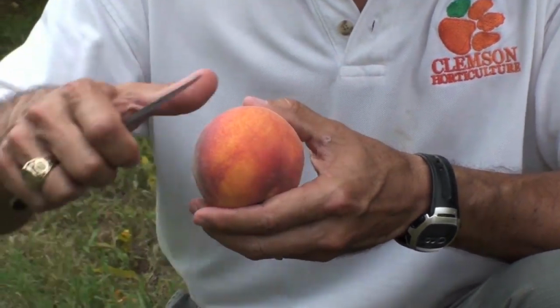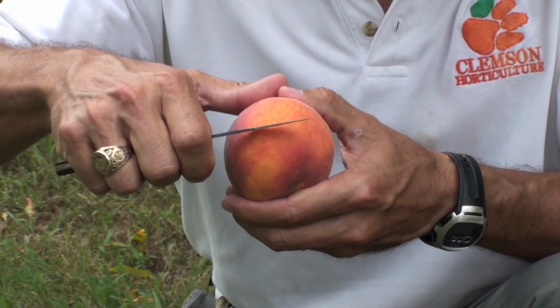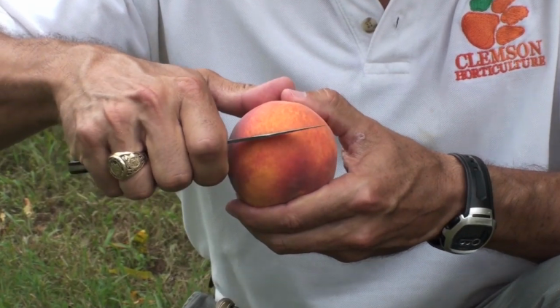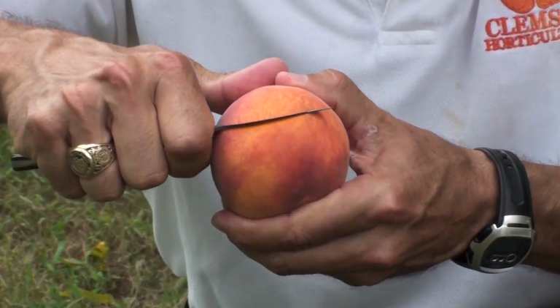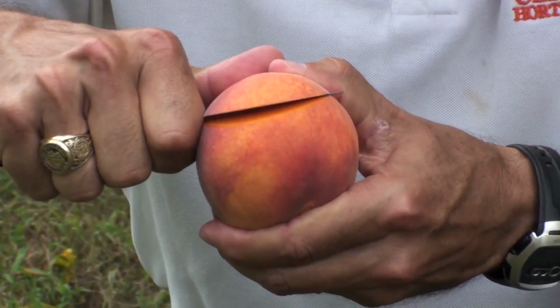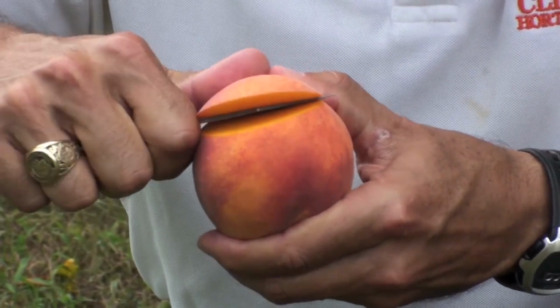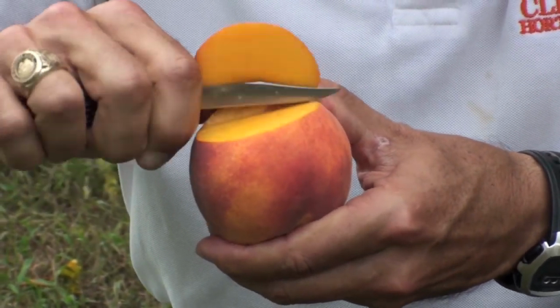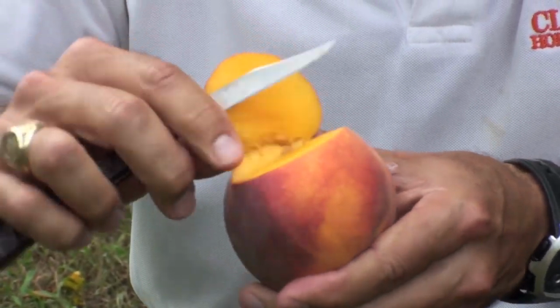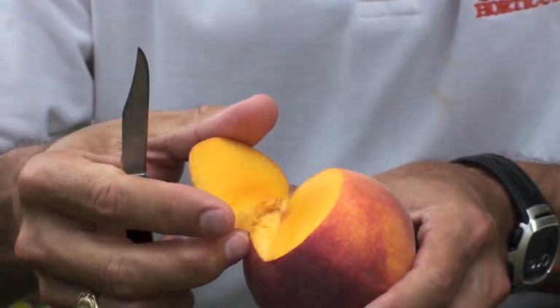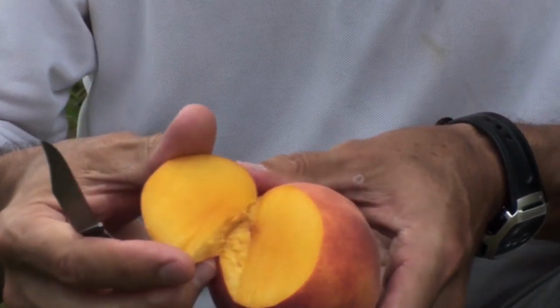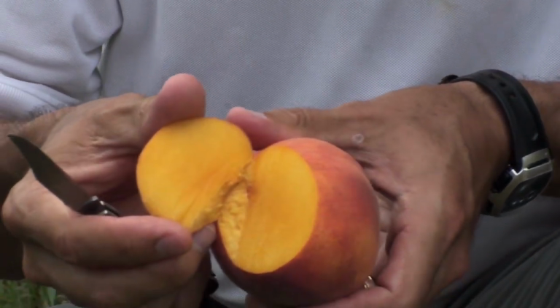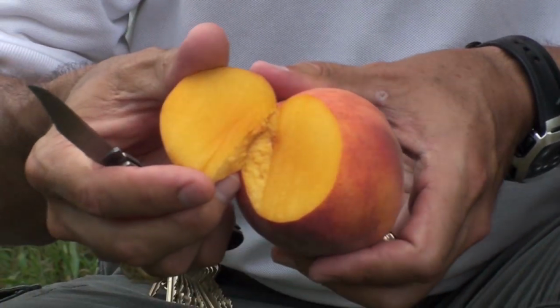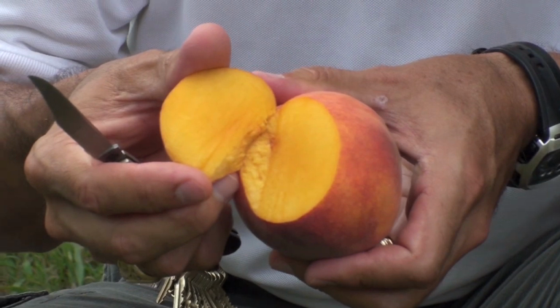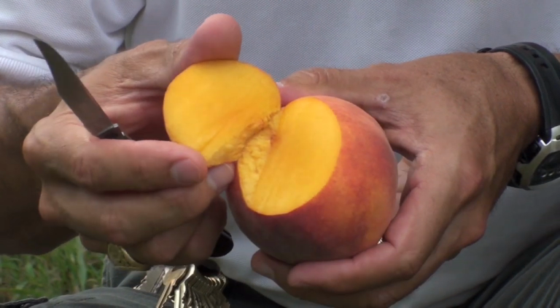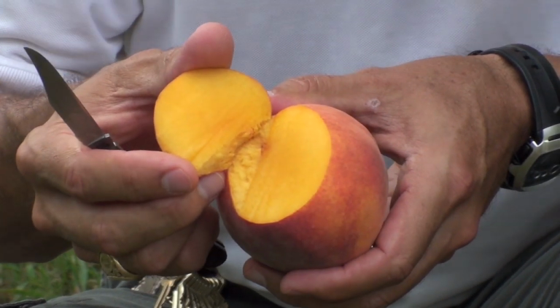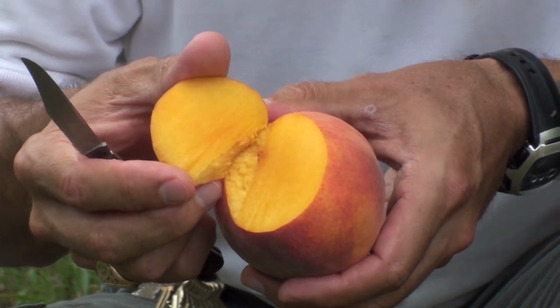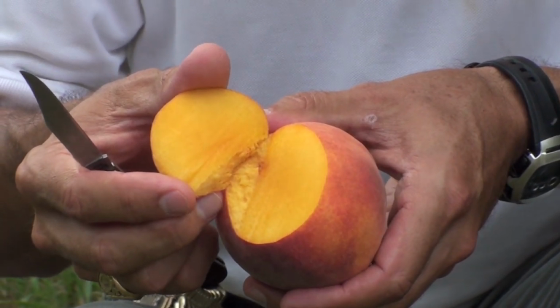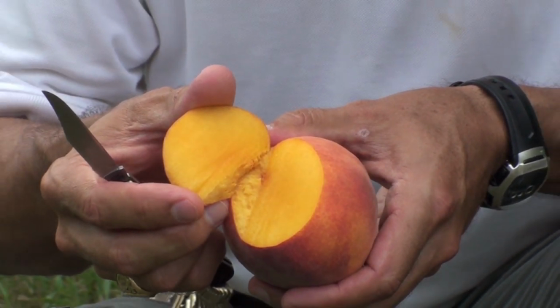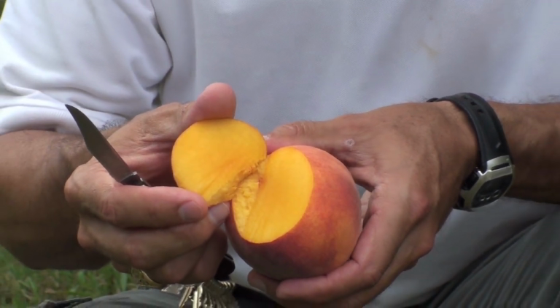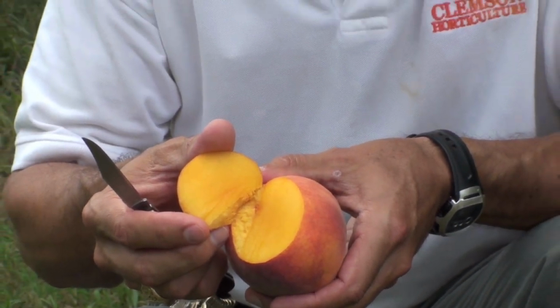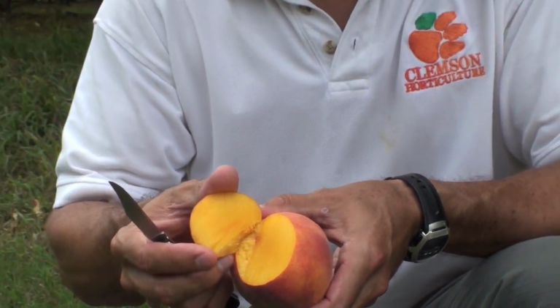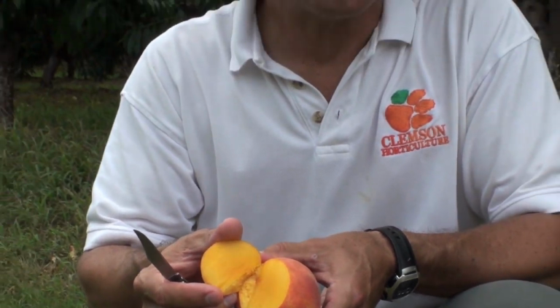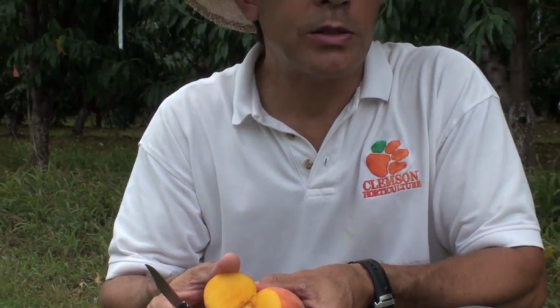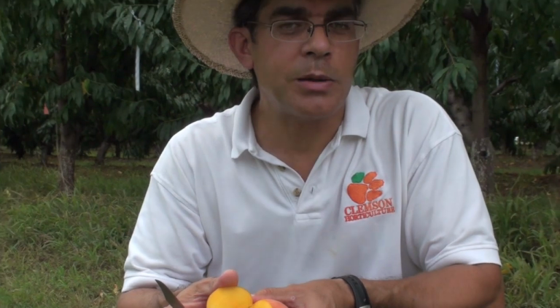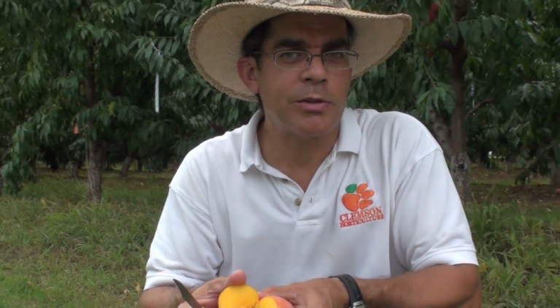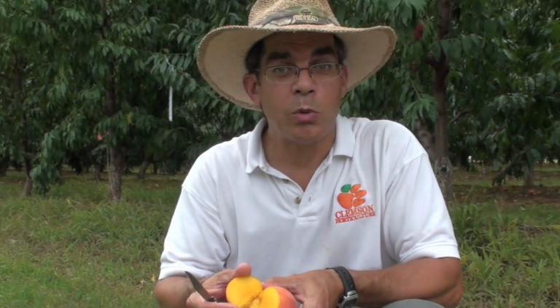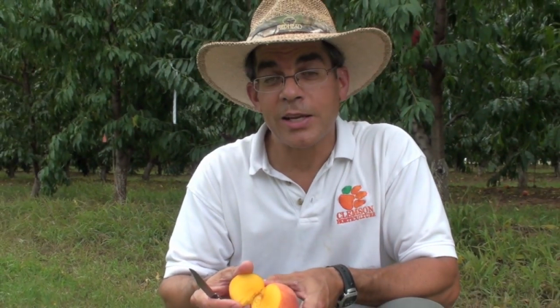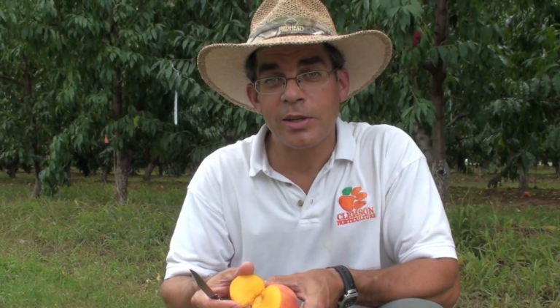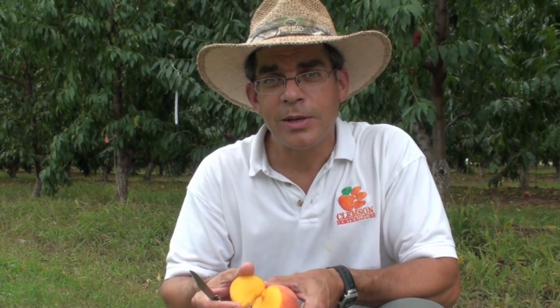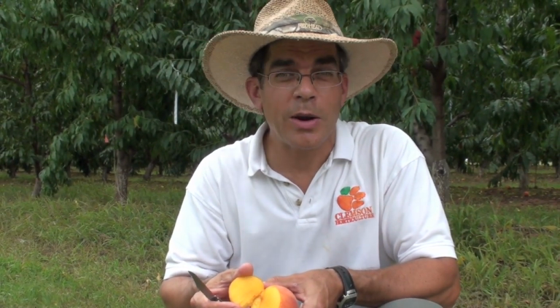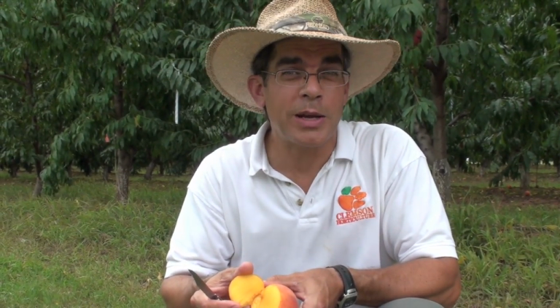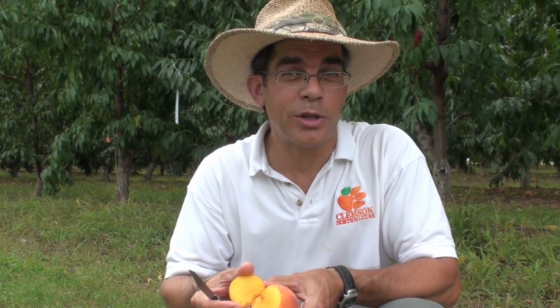When you cut through the skin into the flesh, you can see that it's got beautiful yellow flesh — look at that. And sometimes around the pit, there may be some red pigmentation. Those are anthocyanin pigments, which are antioxidants, and they're a health benefit for you.